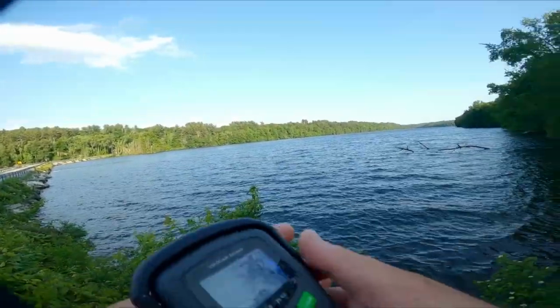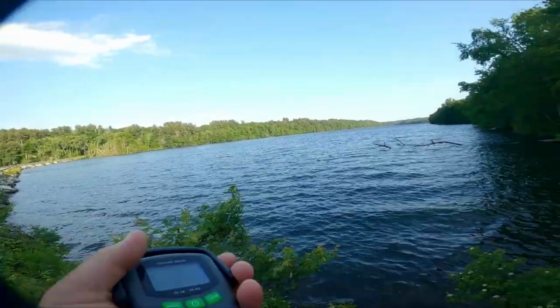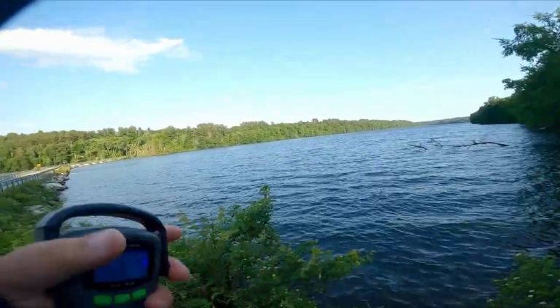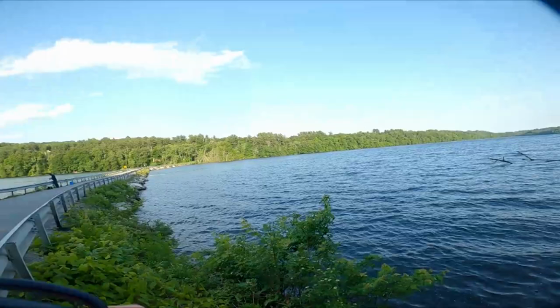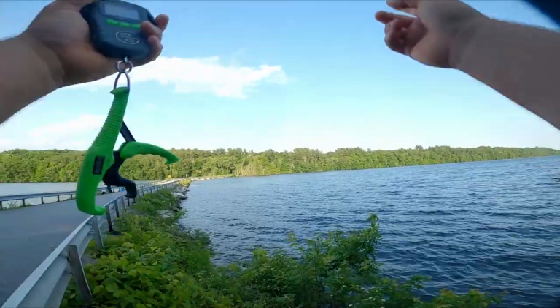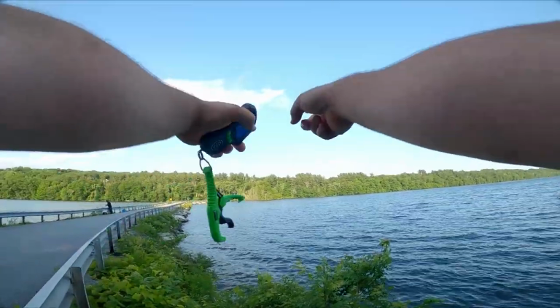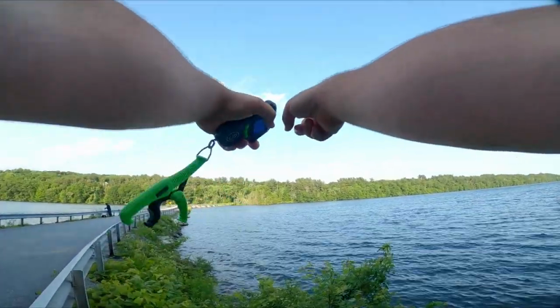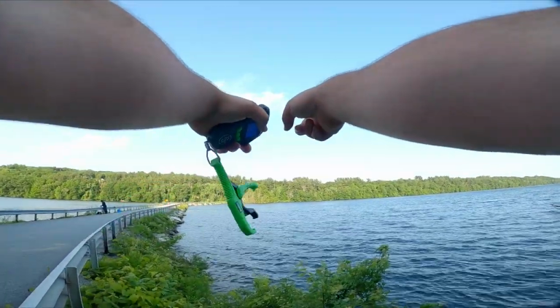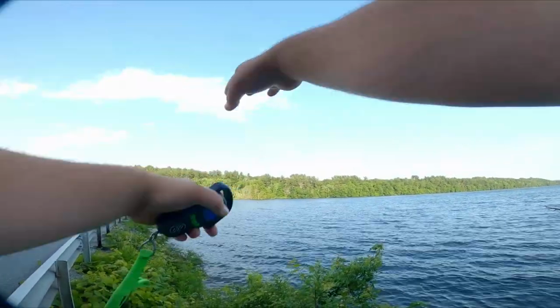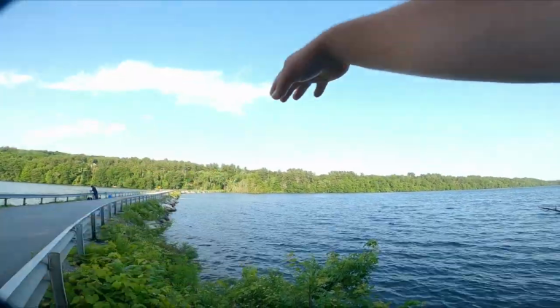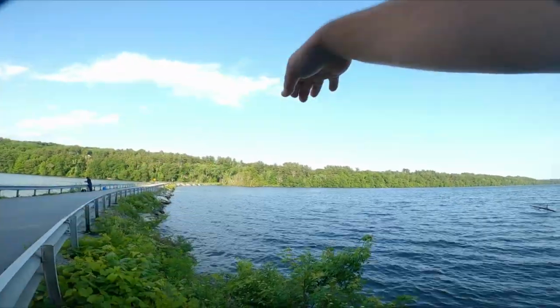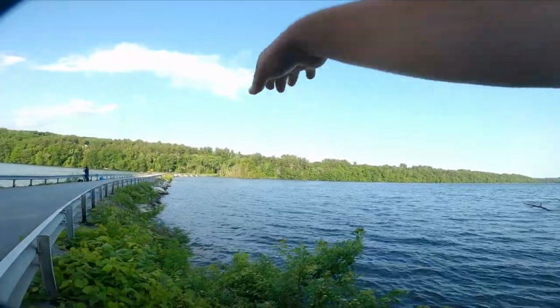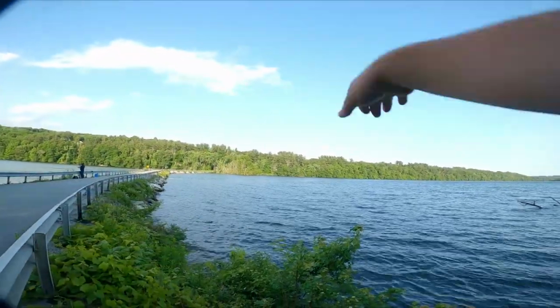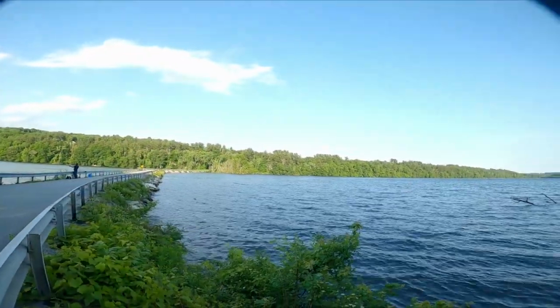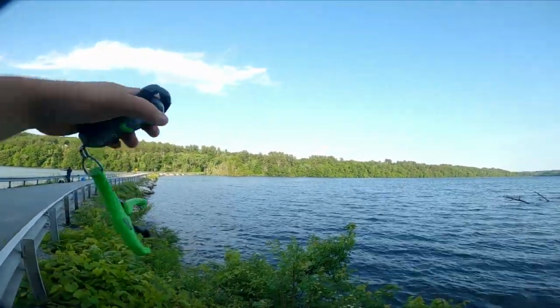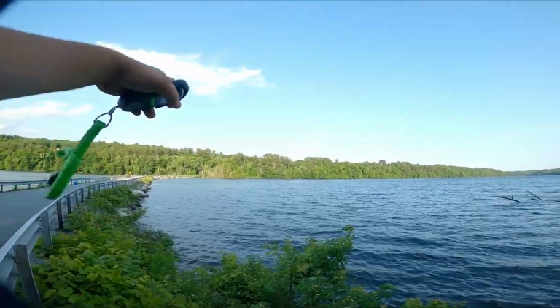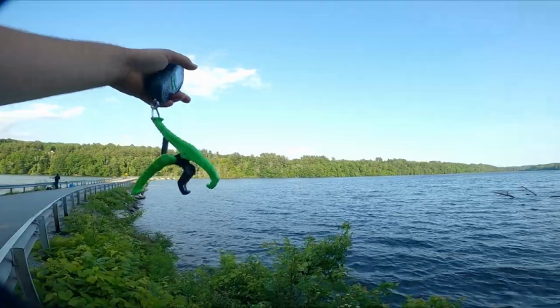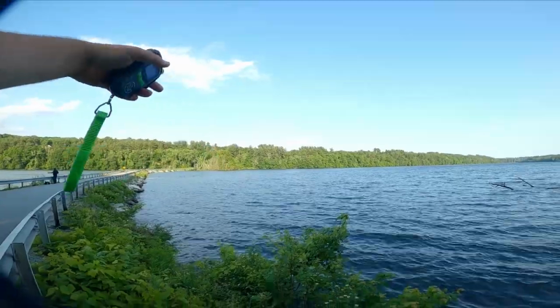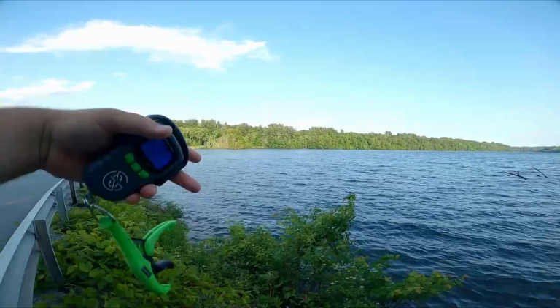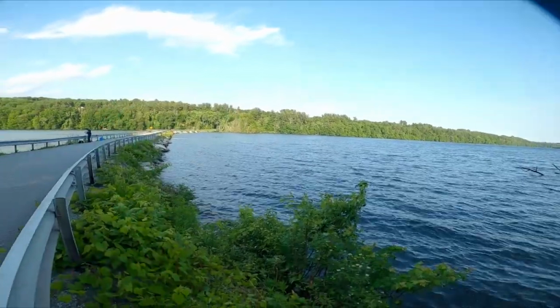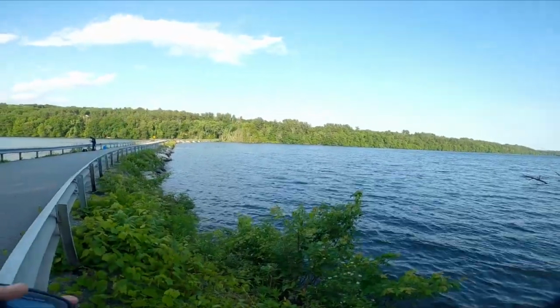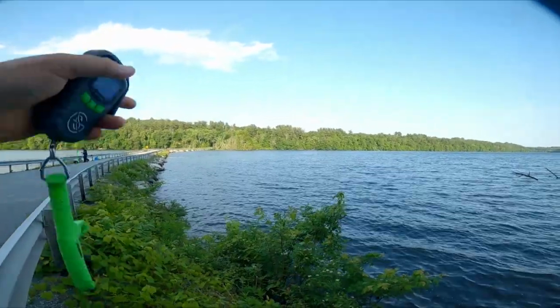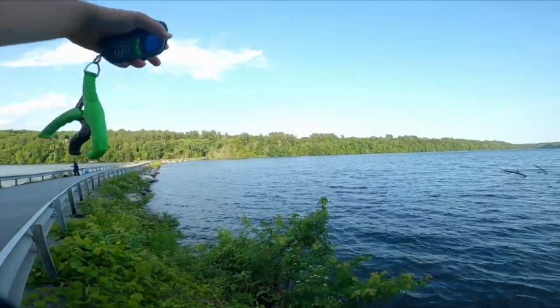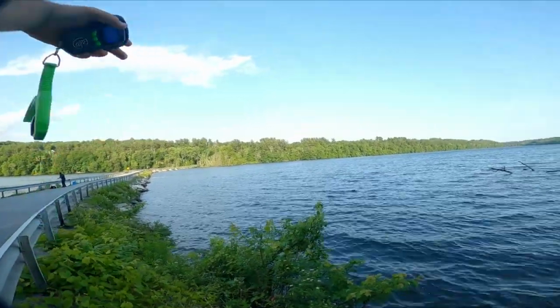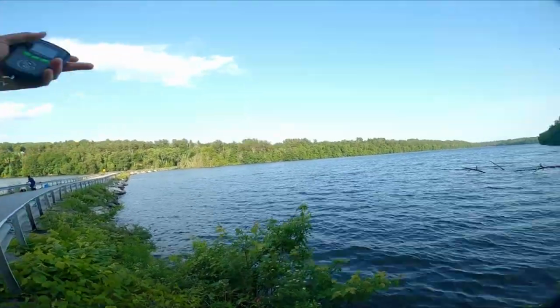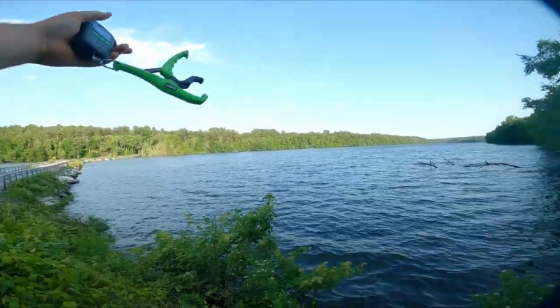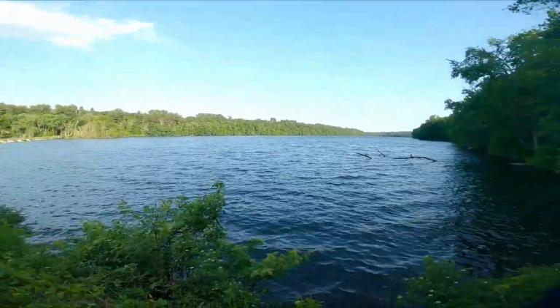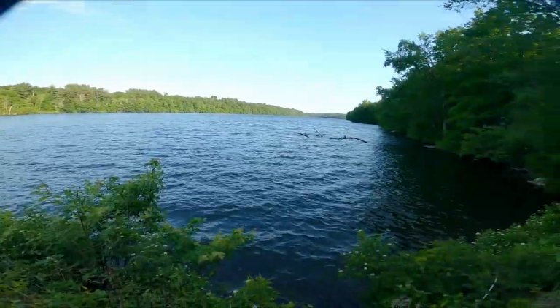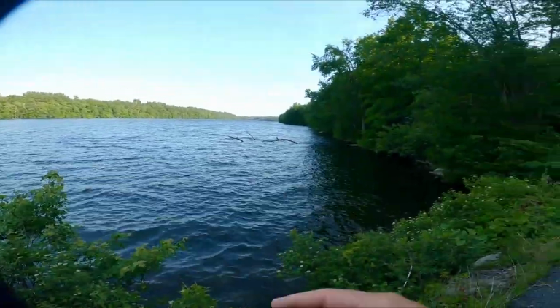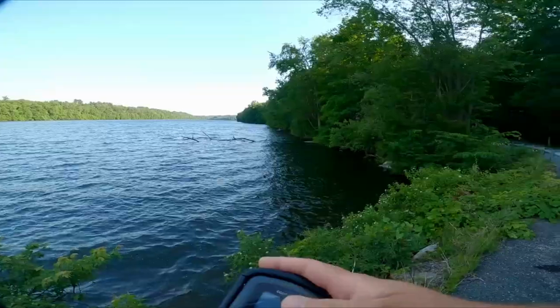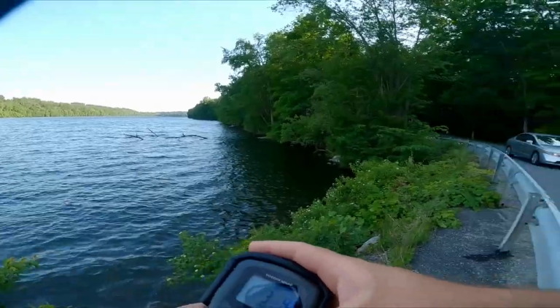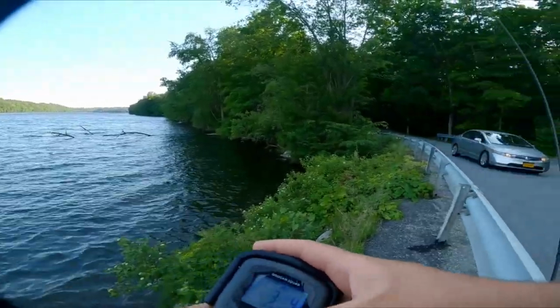I'll take a few more casts. My goal is to get to that little cropping over there — the point there. It's kind of an island, technically. I brought some shoes so I can probably cross over and hopefully fish the point before I leave here.